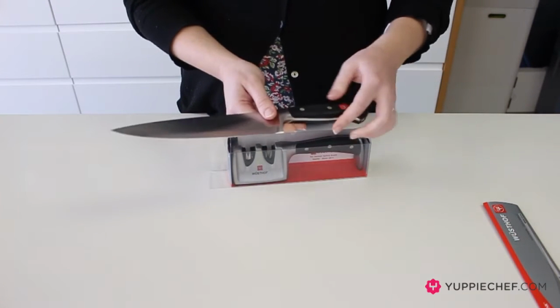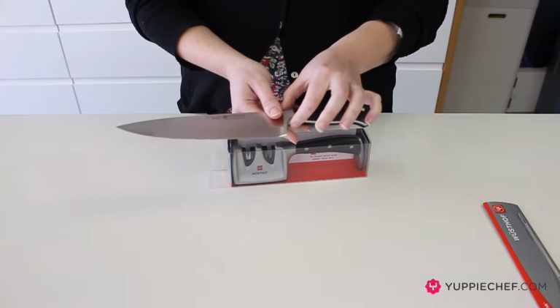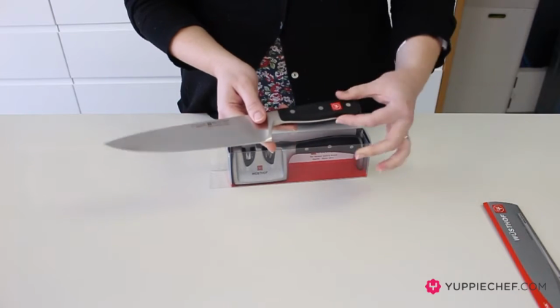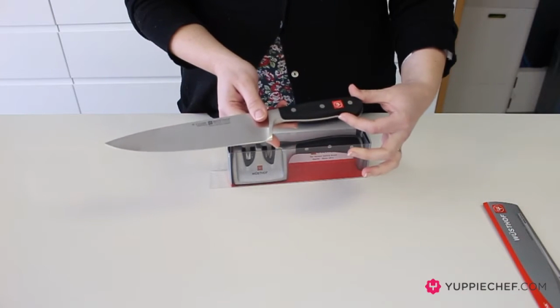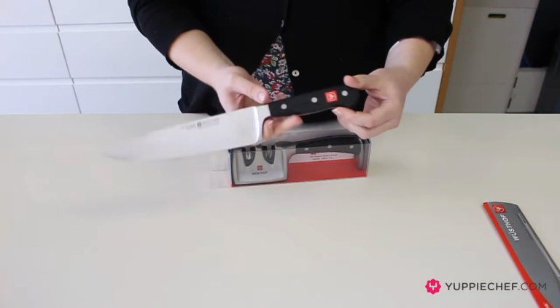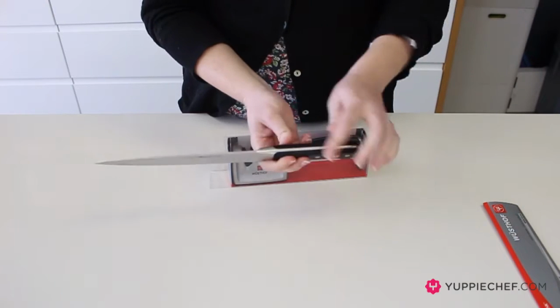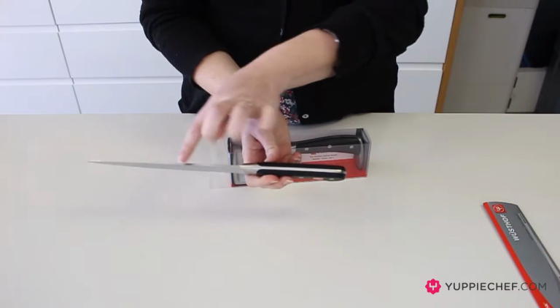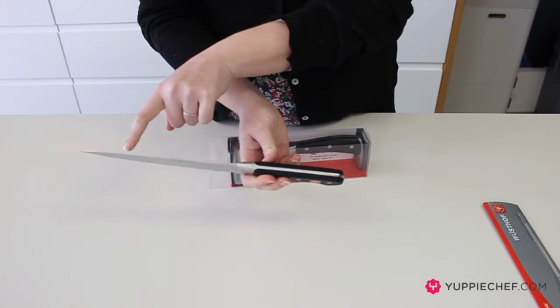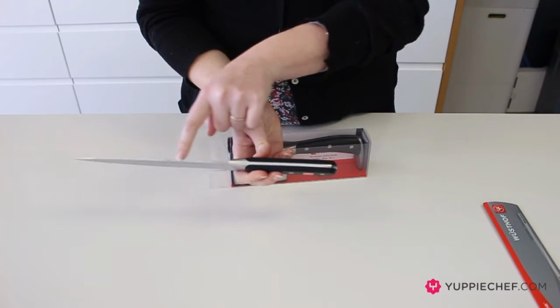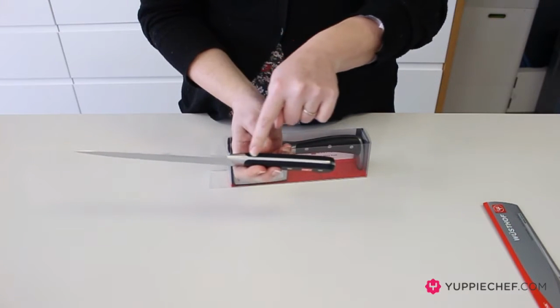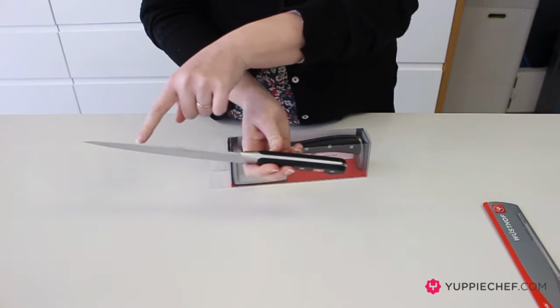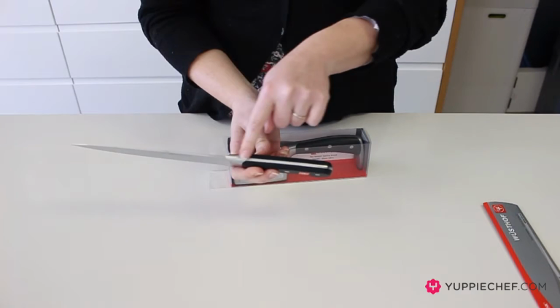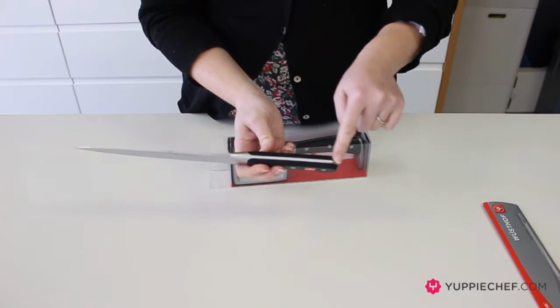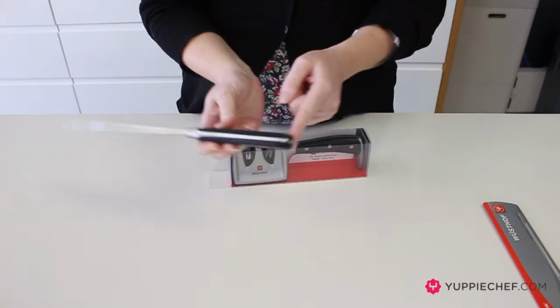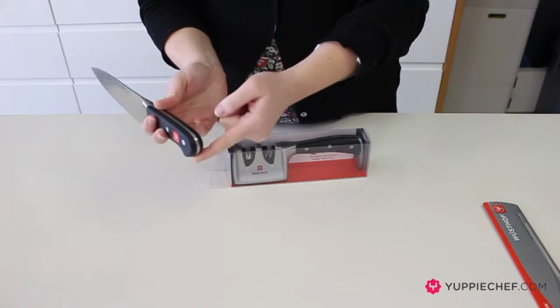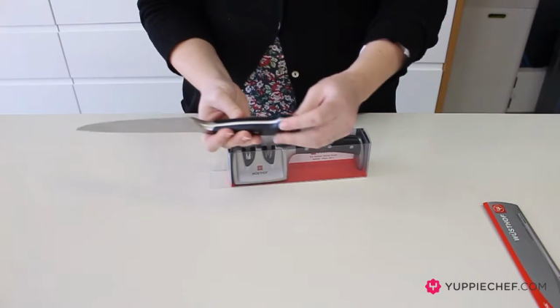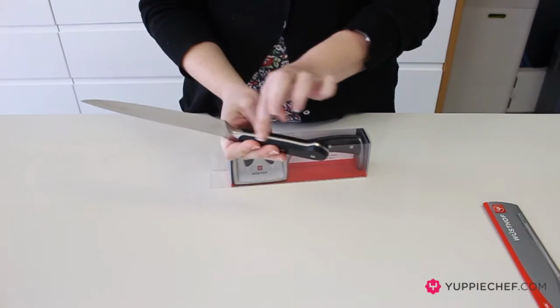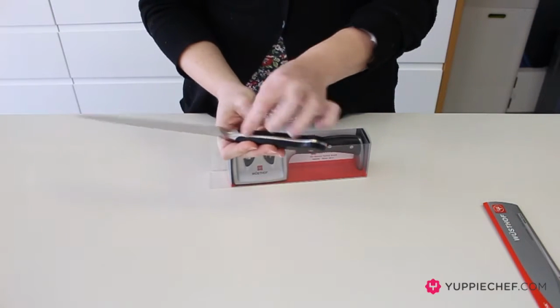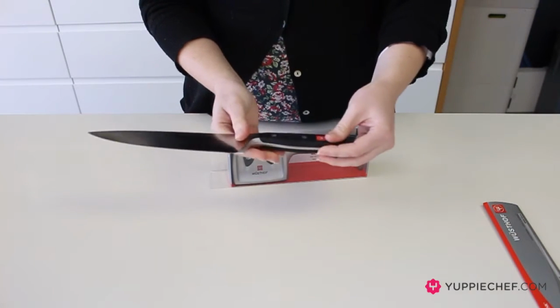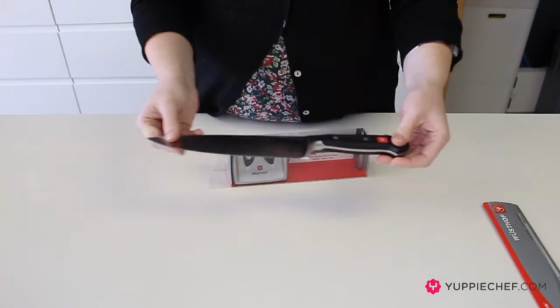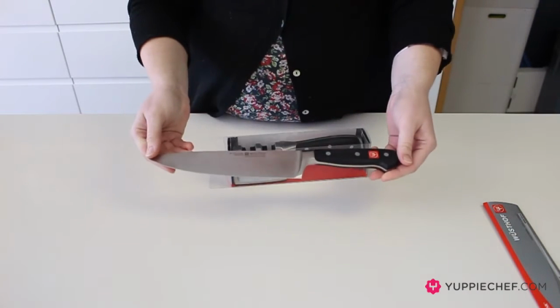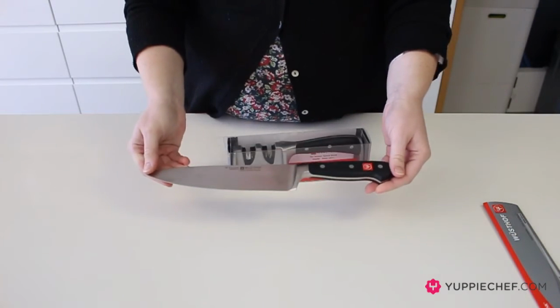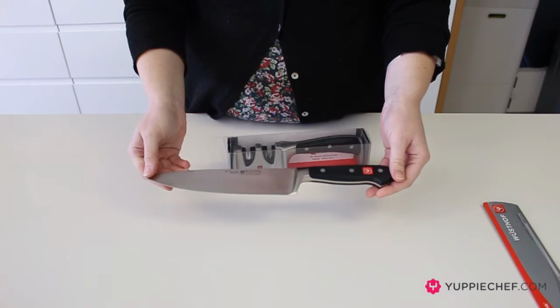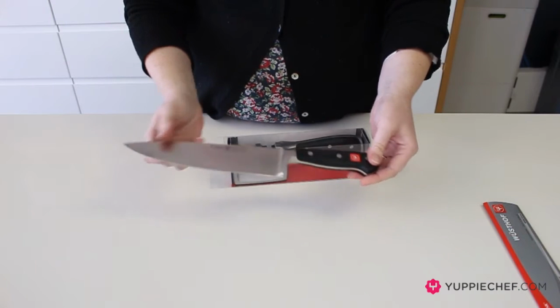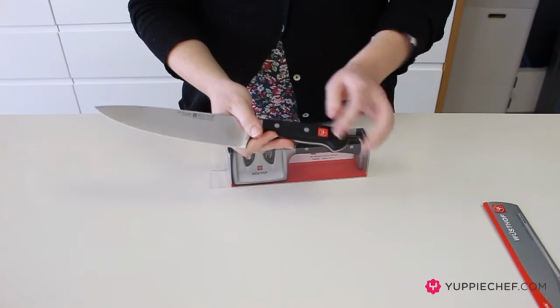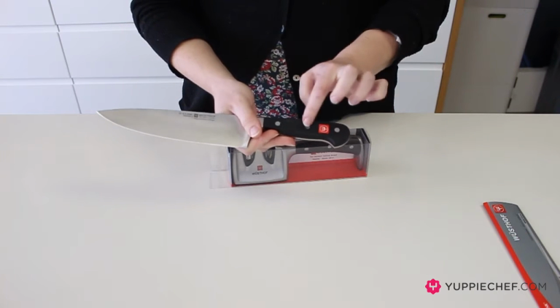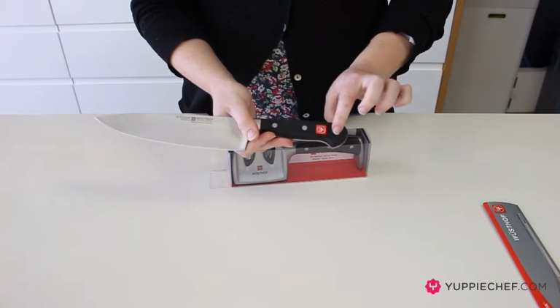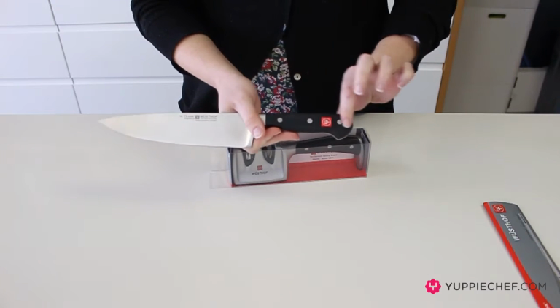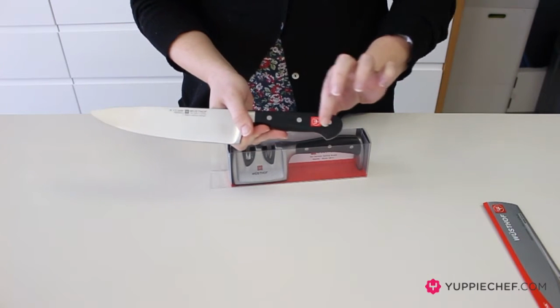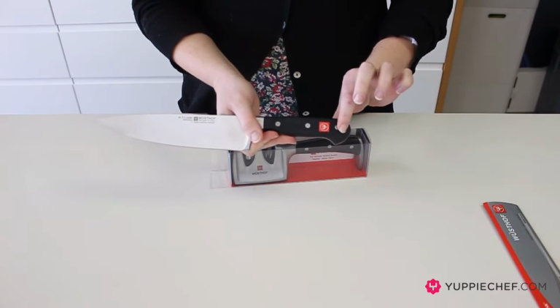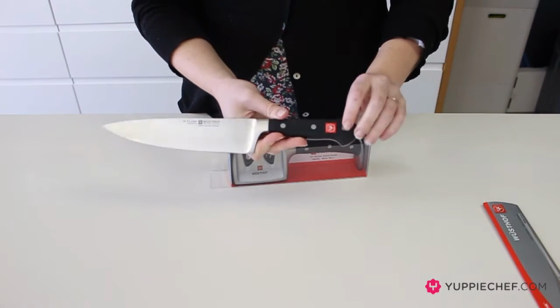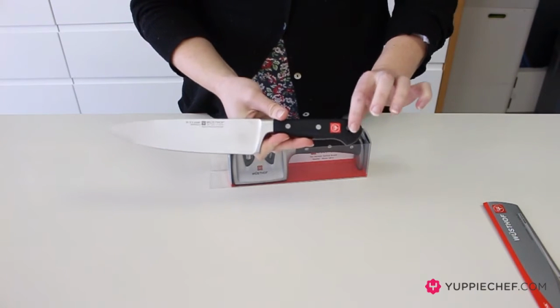This is the first of their ranges which has a full tang handle. As you can see, the knife runs all the way from the blade straight through the handle to the end on both sides, which means that this knife was forged from a single piece of steel.